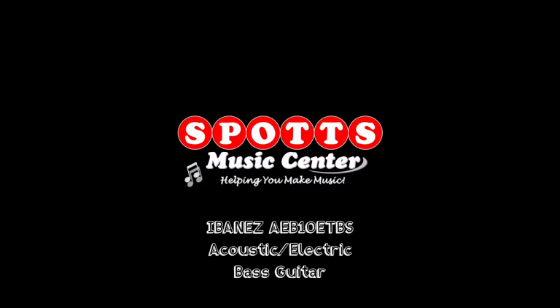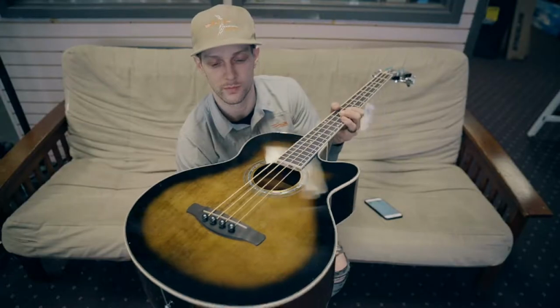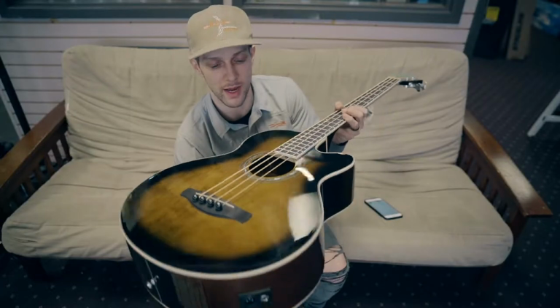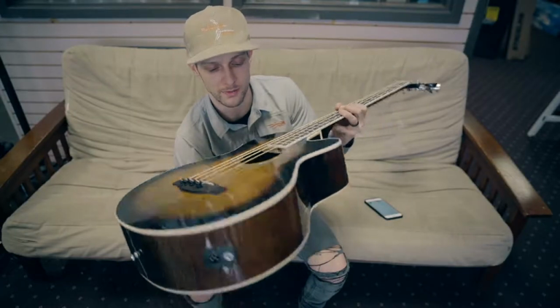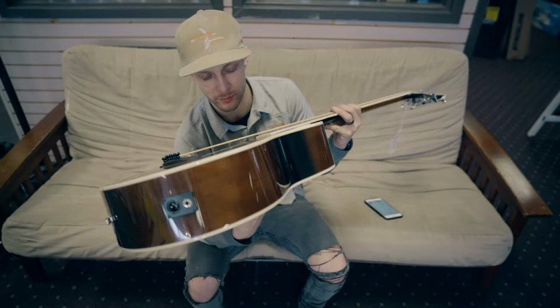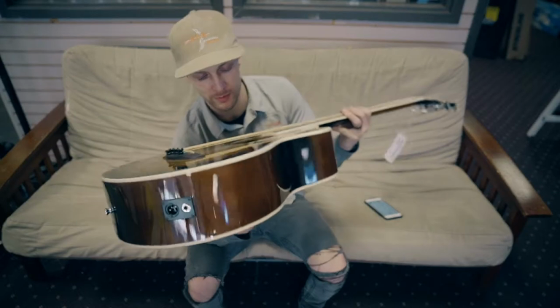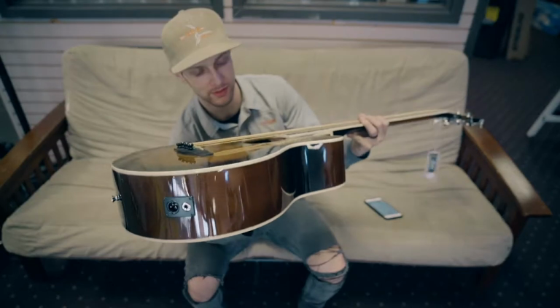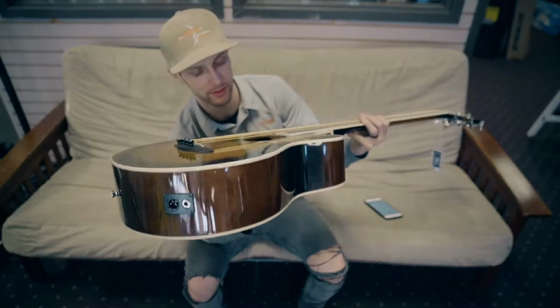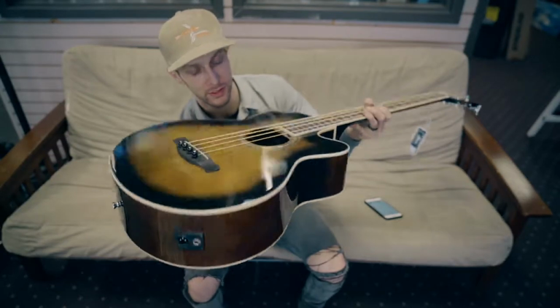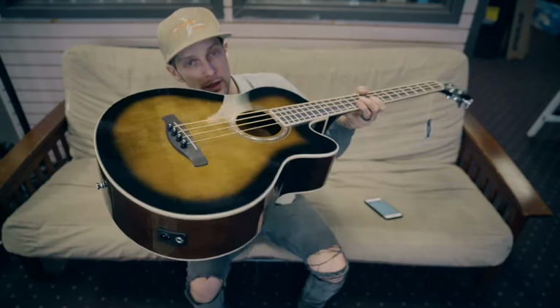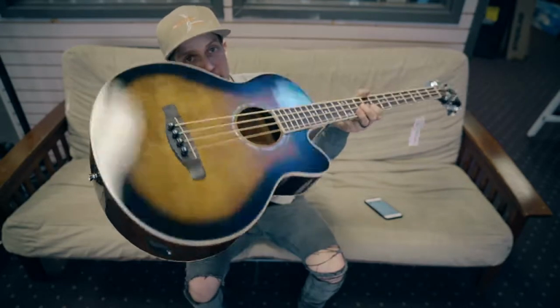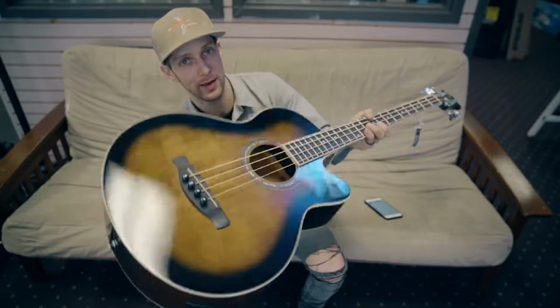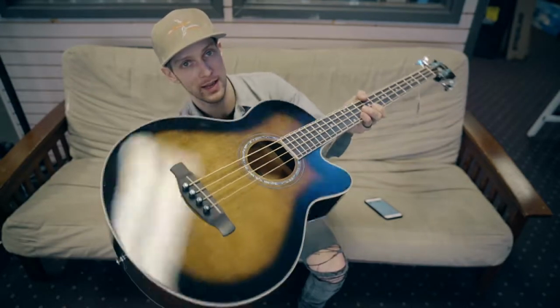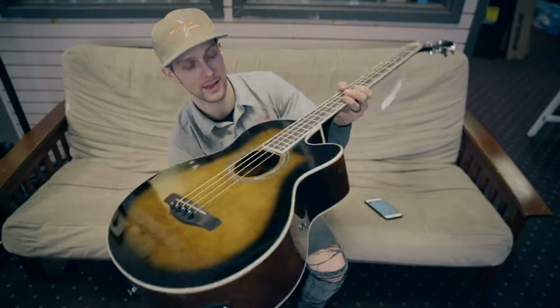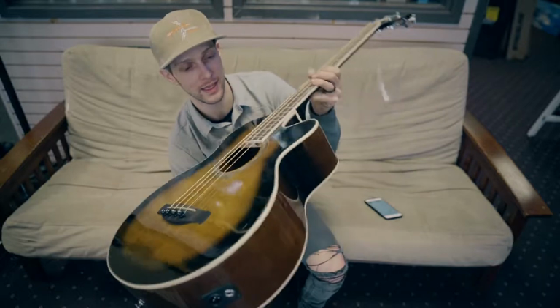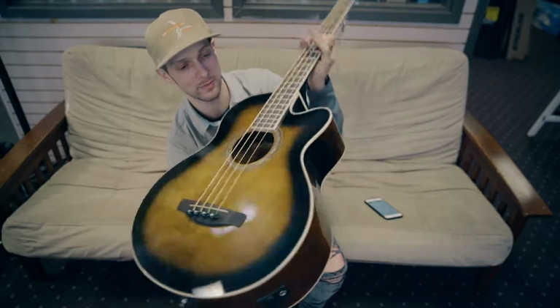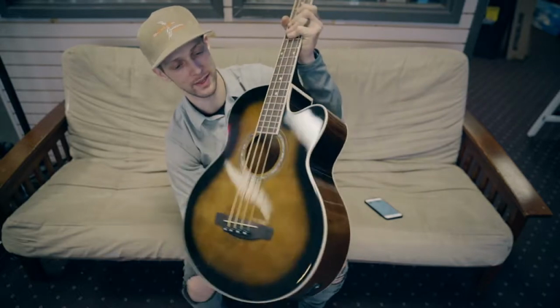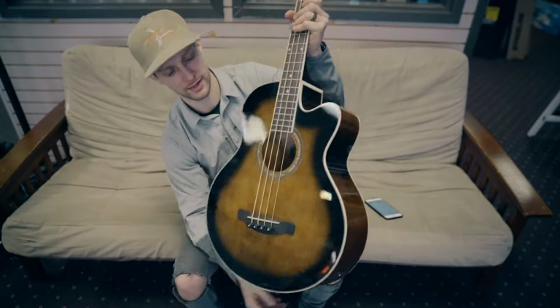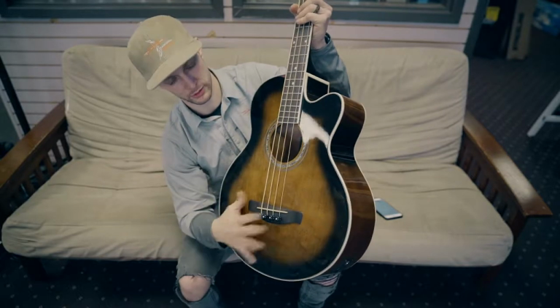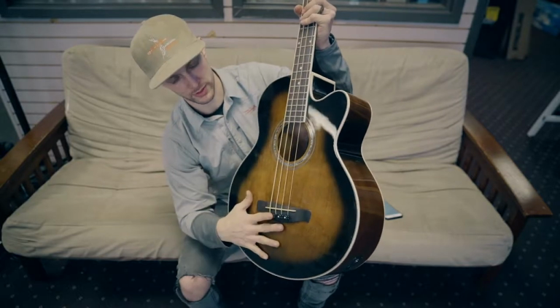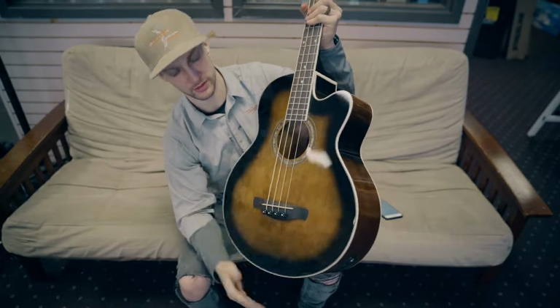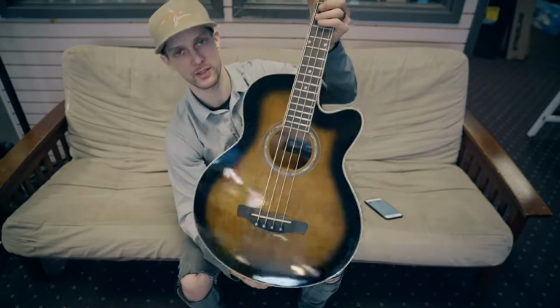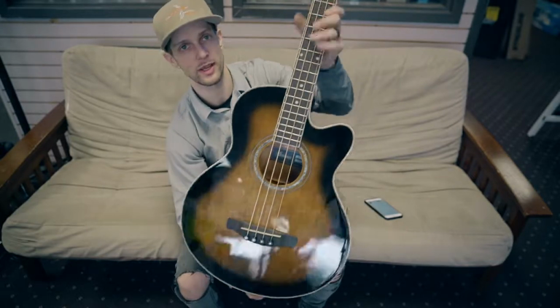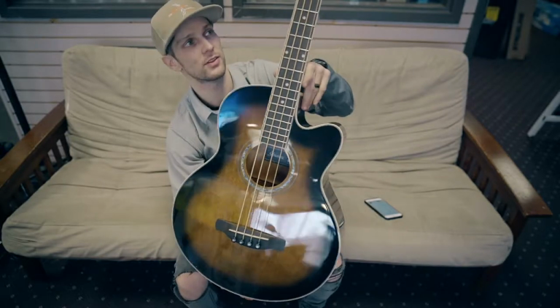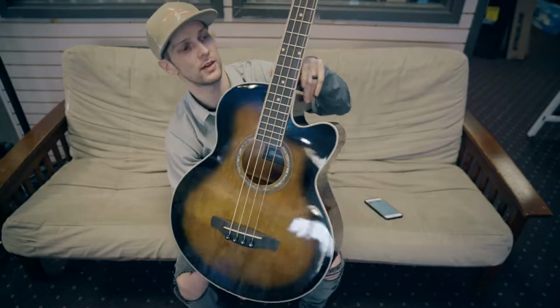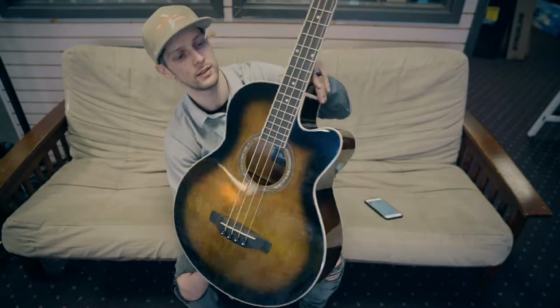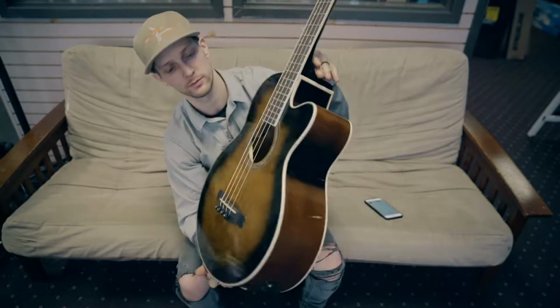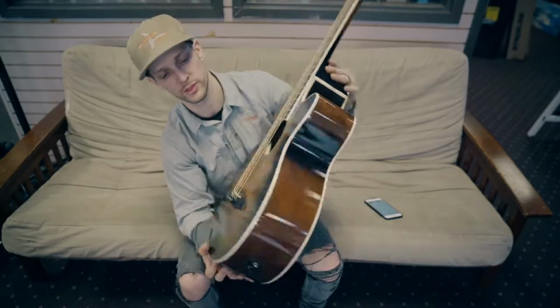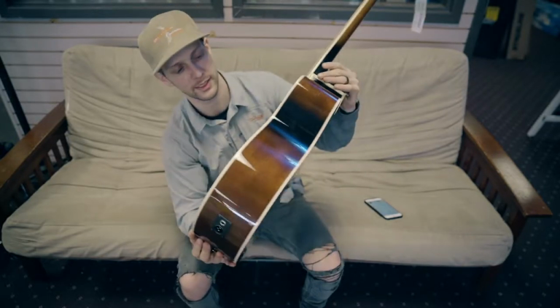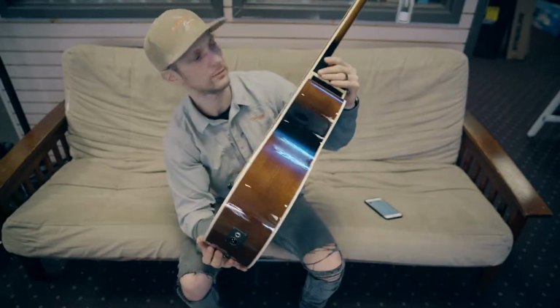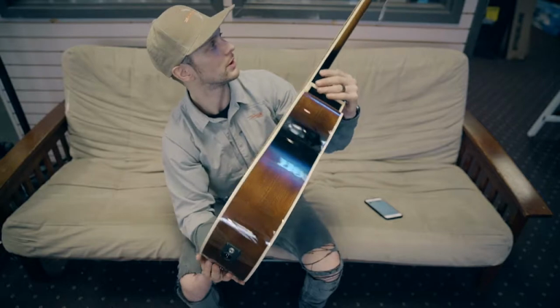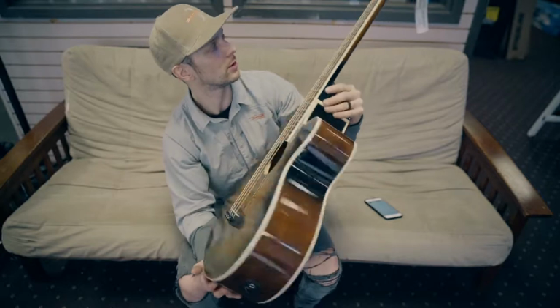What's up guys? Mark from Spots Music Center here. Got an Ibanez AEB10 Acoustic Electric Bass Guitar here — just landed. Pretty stoked.